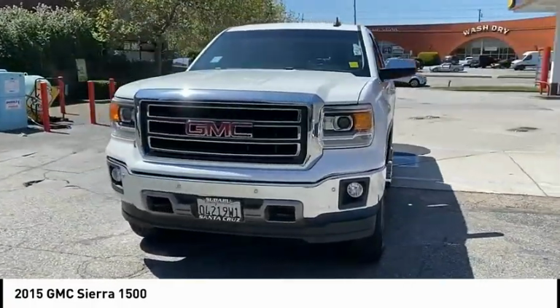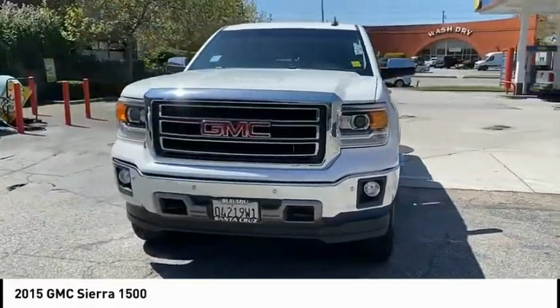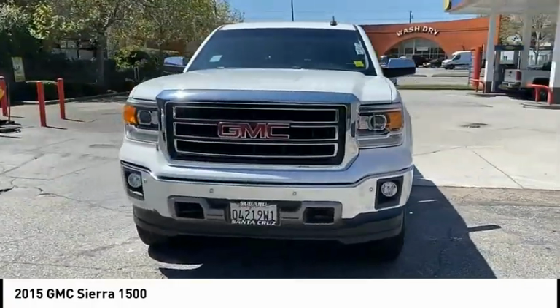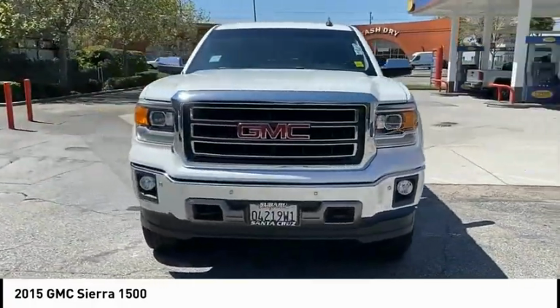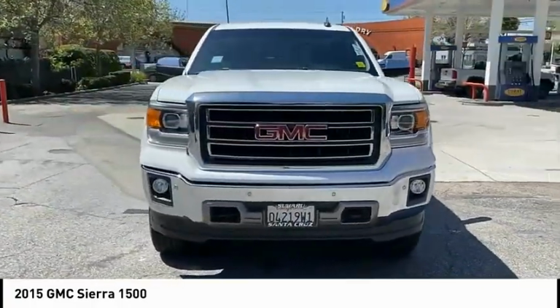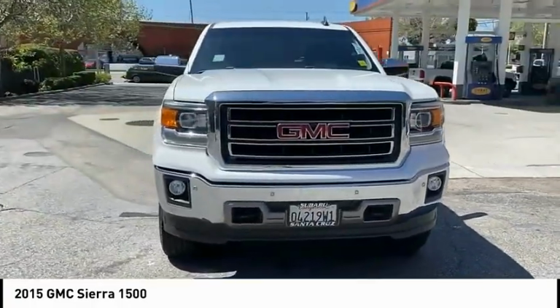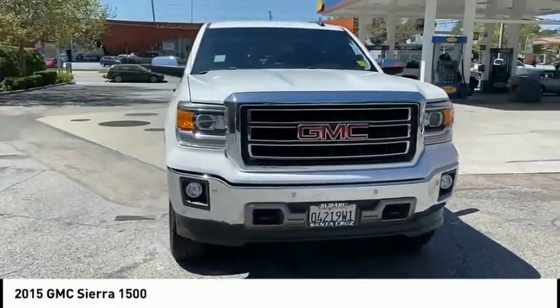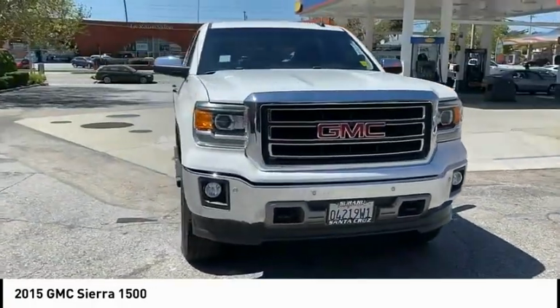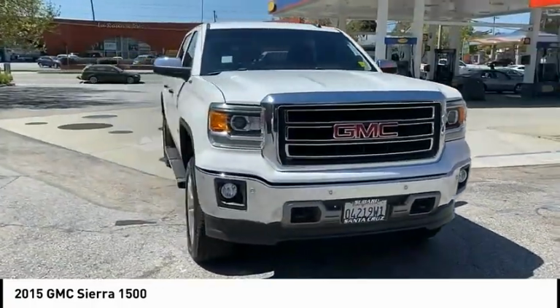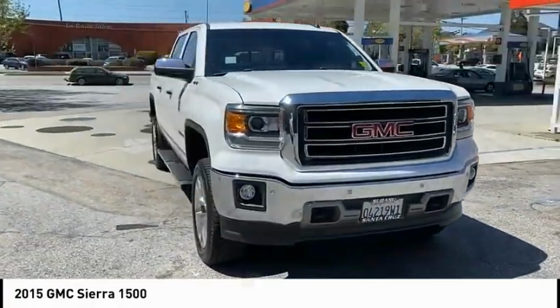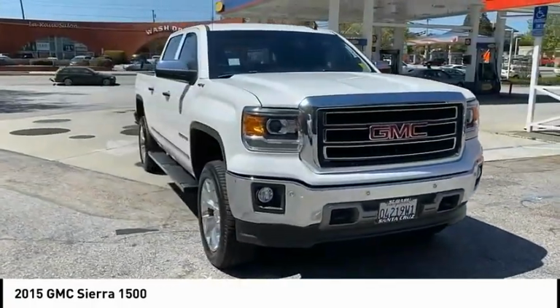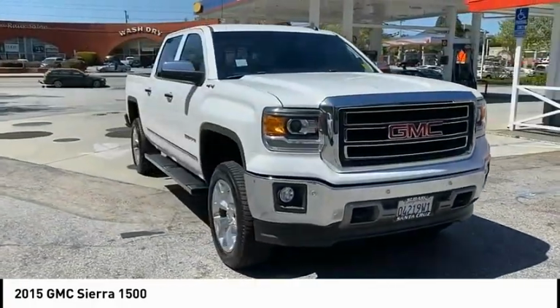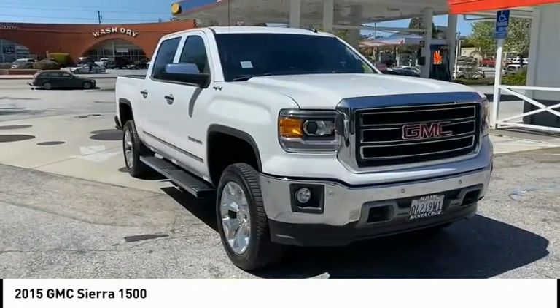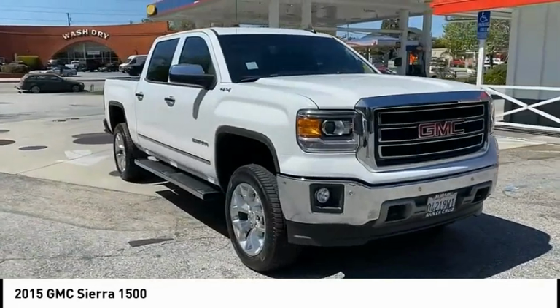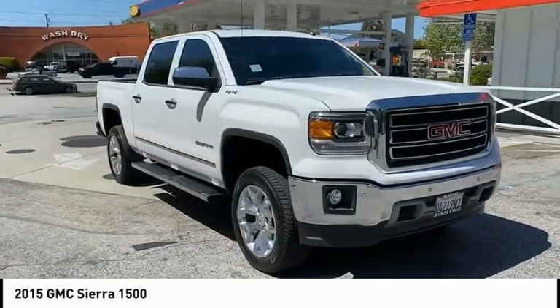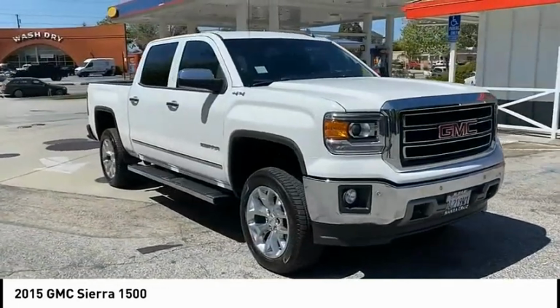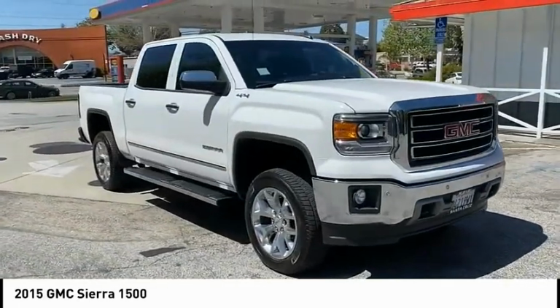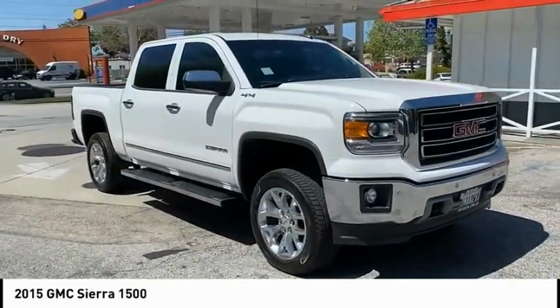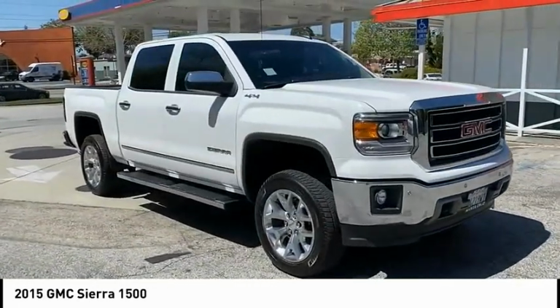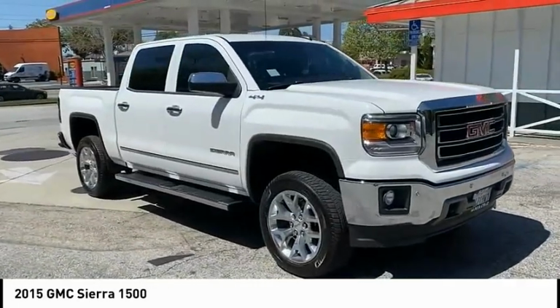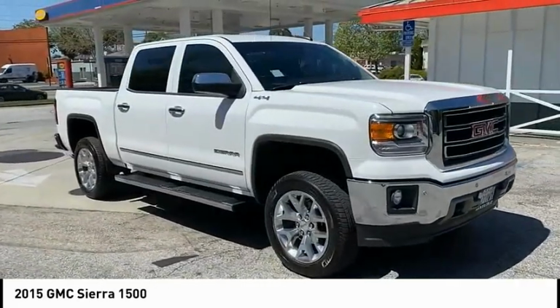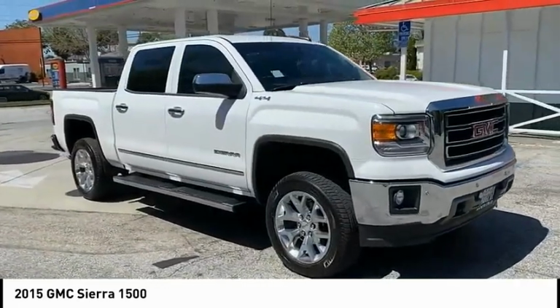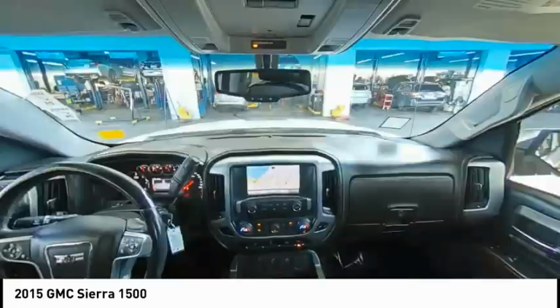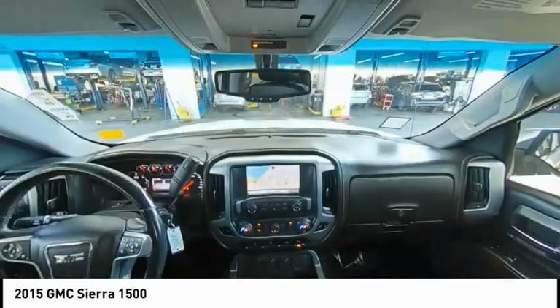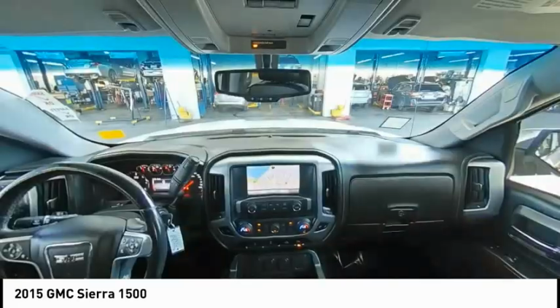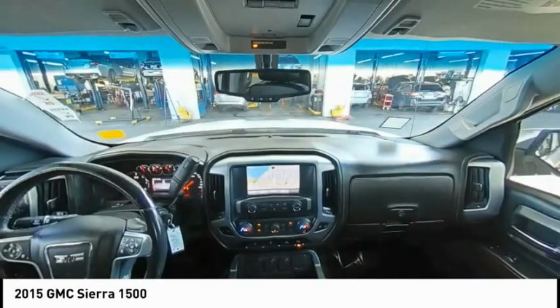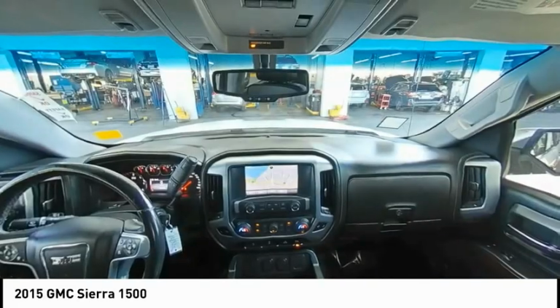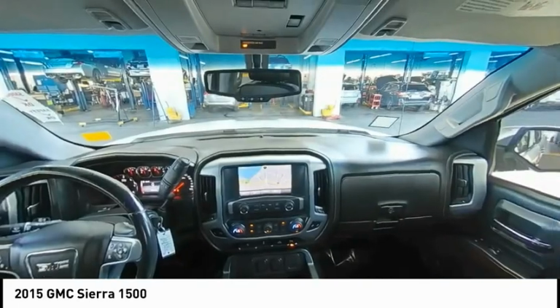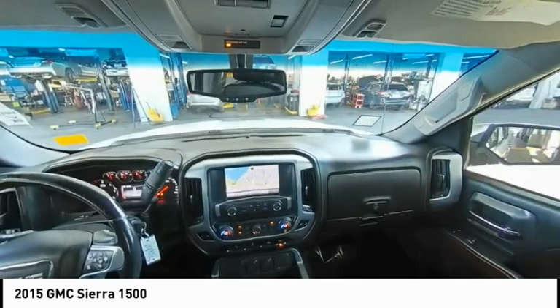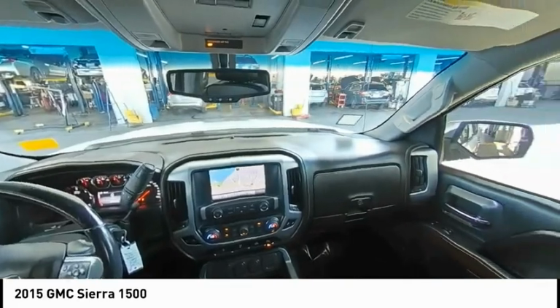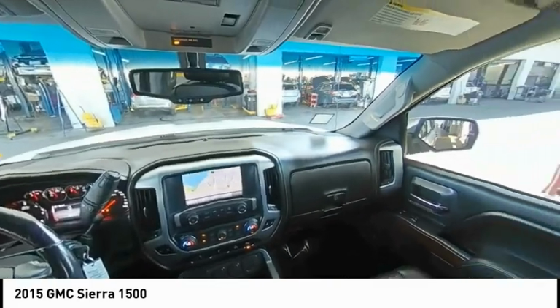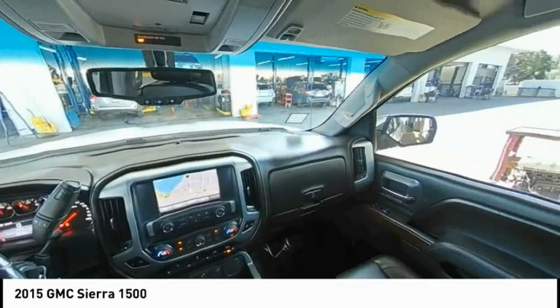Rear step bumper, remote keyless entry, fog lights, front wheel independent suspension, chrome mirror caps, chrome rear bumper.